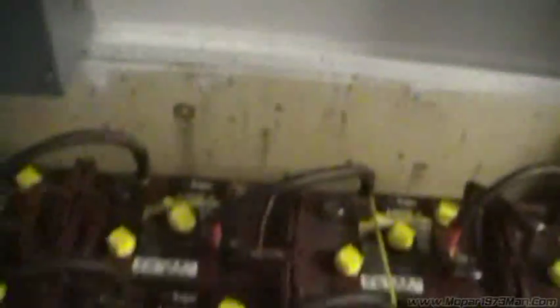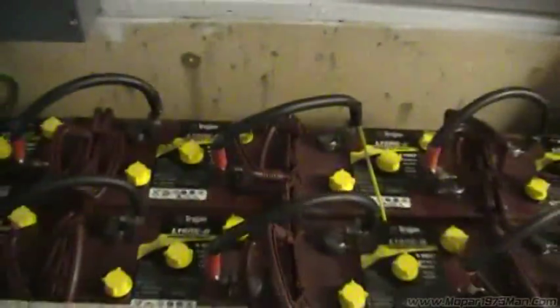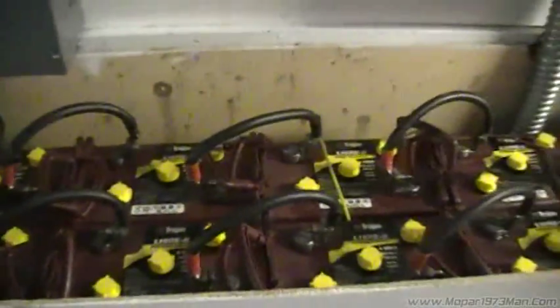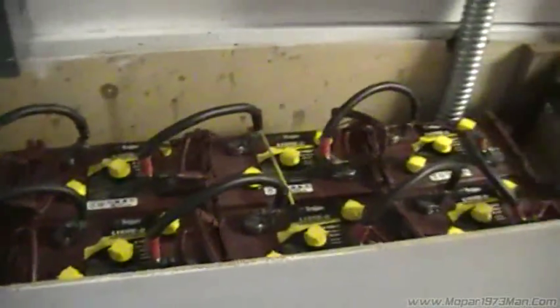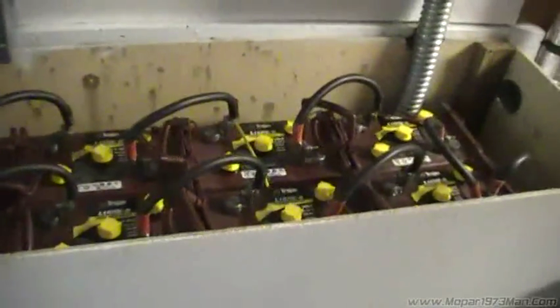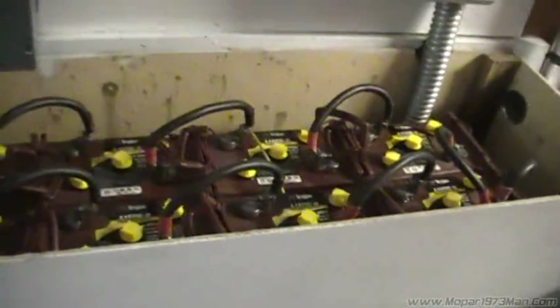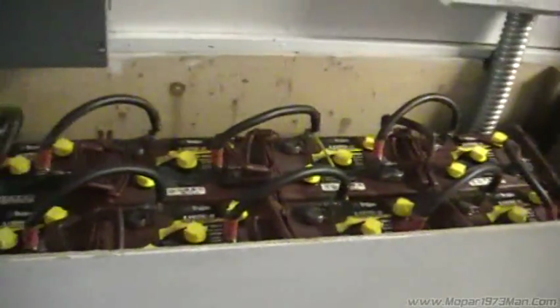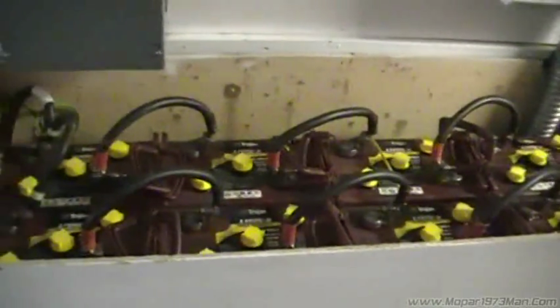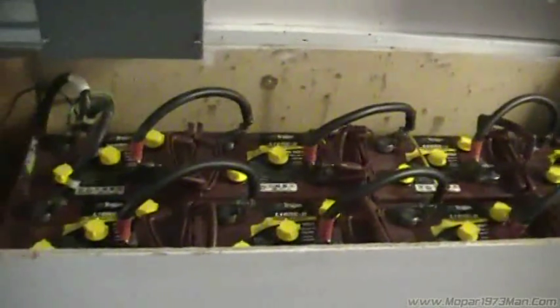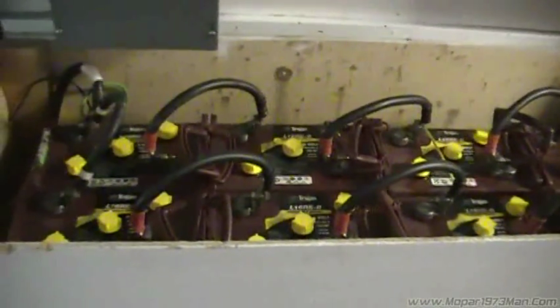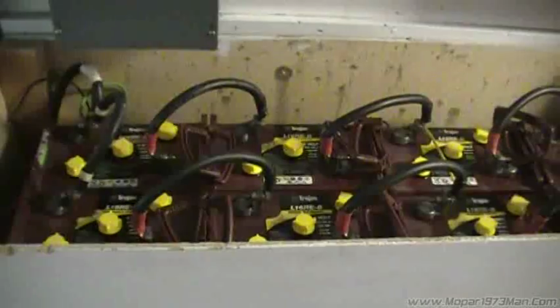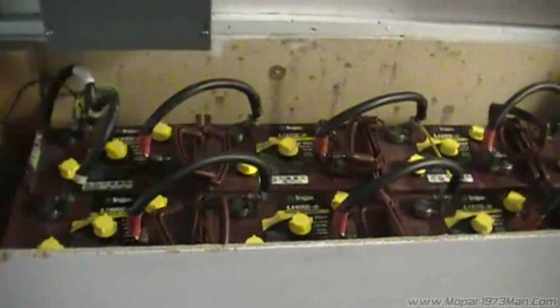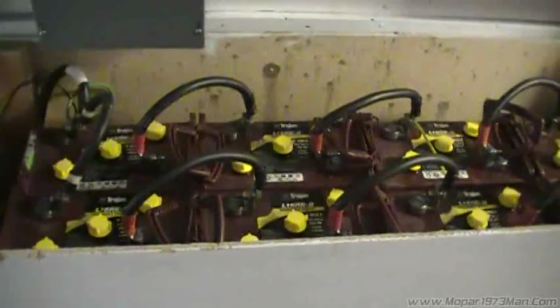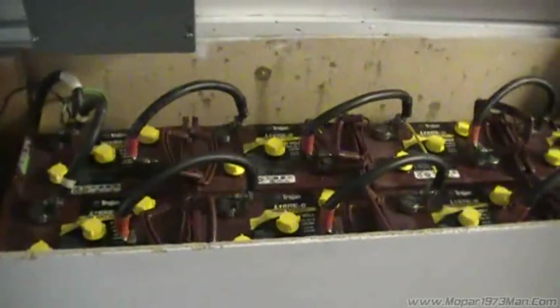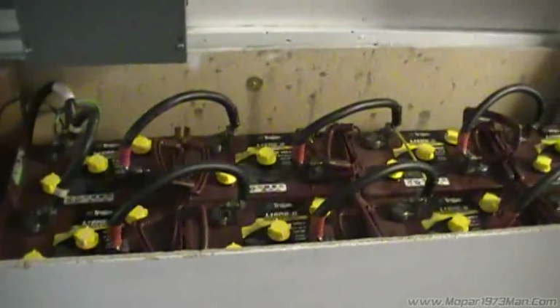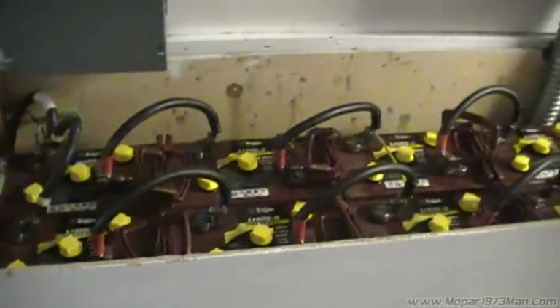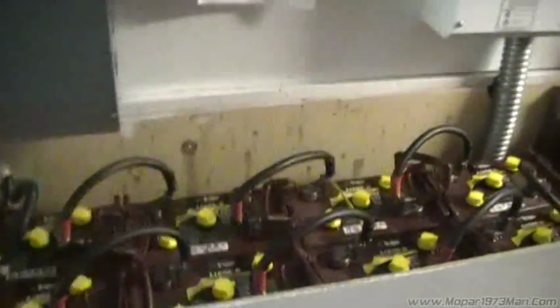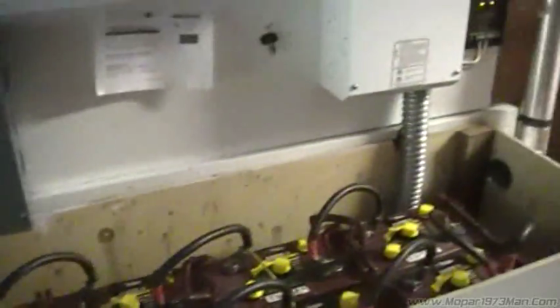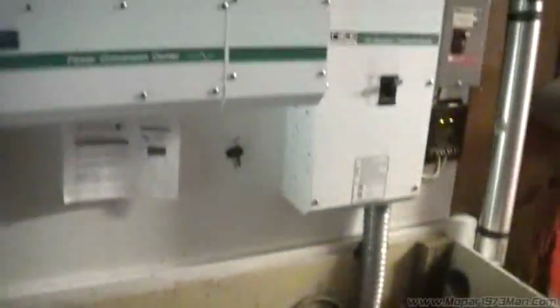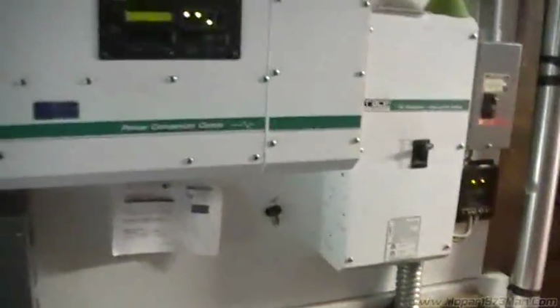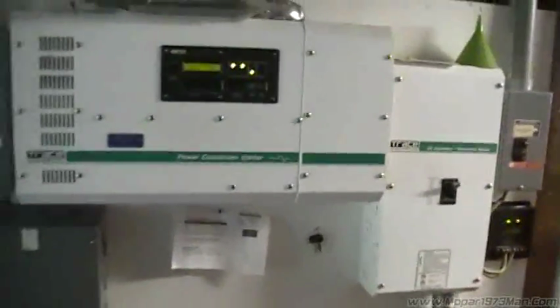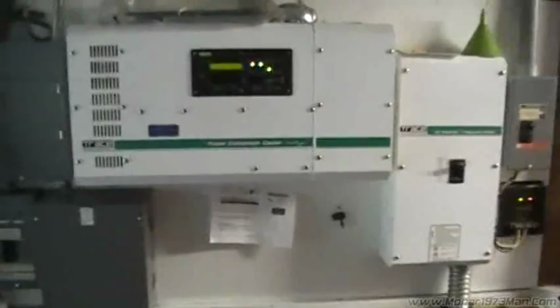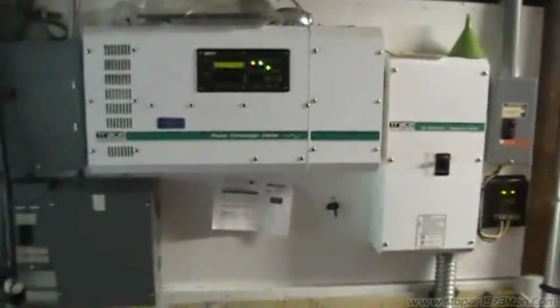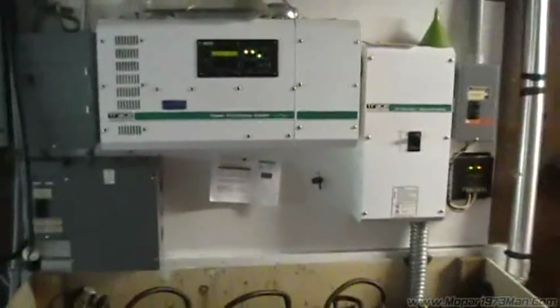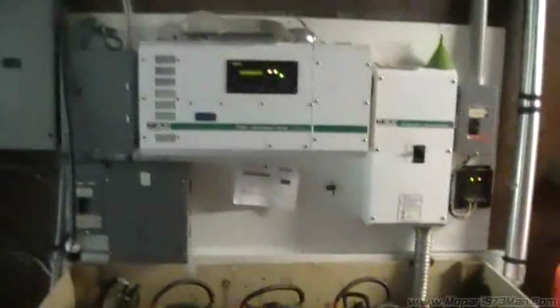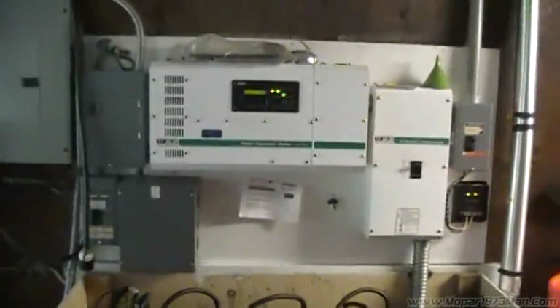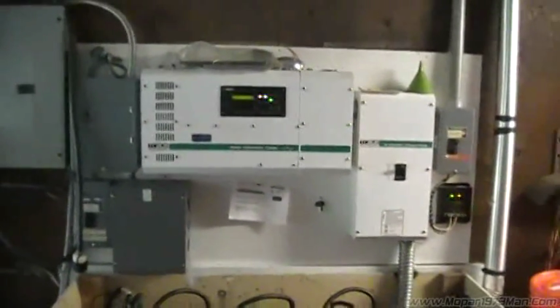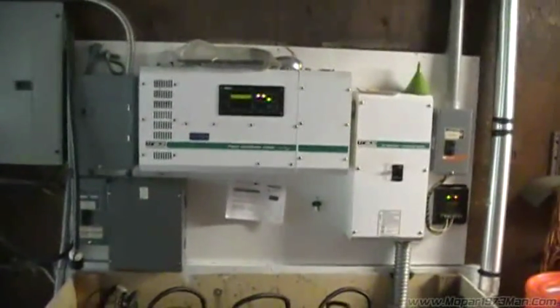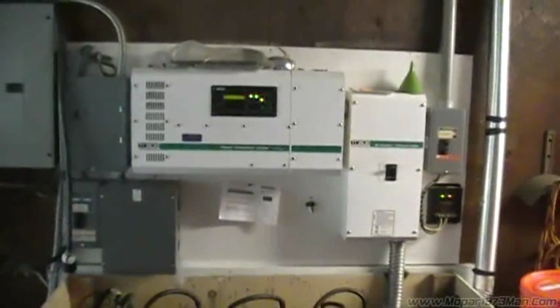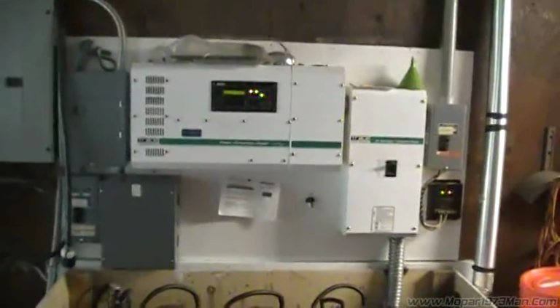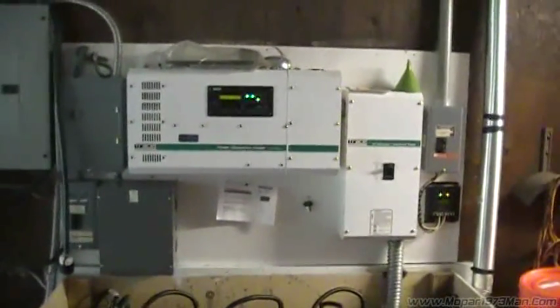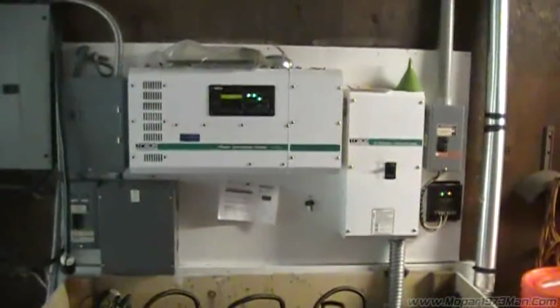There's the battery bank that supplies the entire house. So there you go — my solar system in the rough.